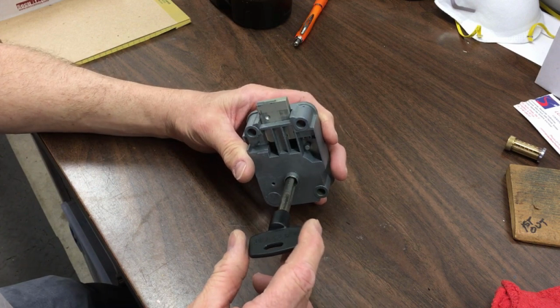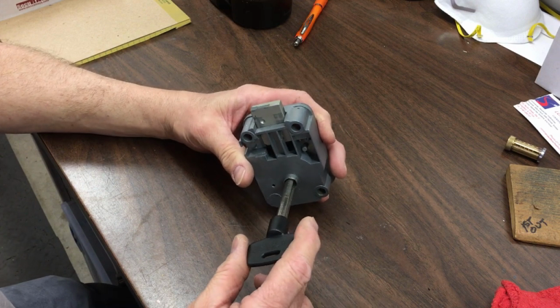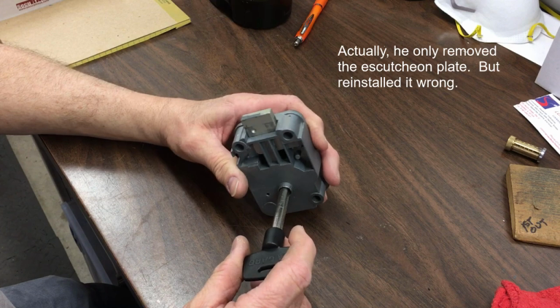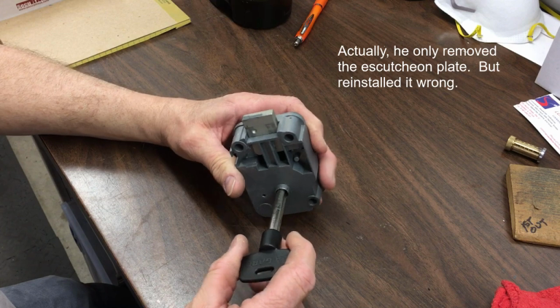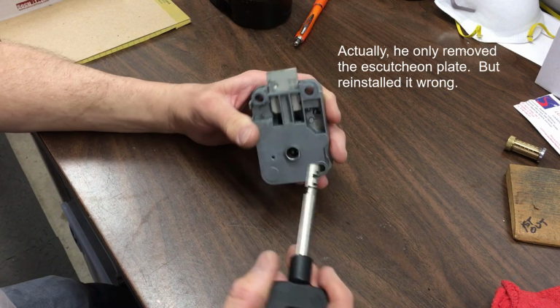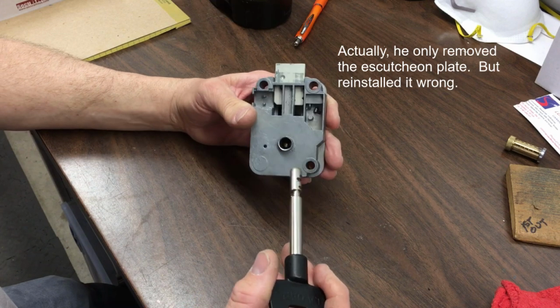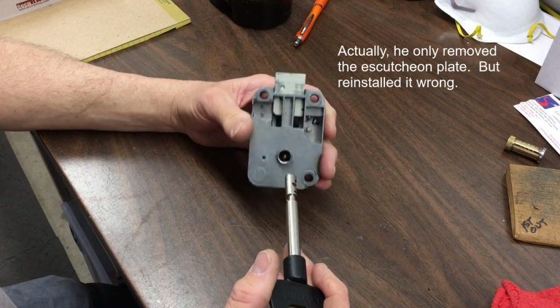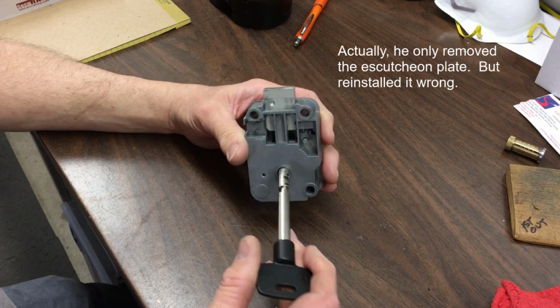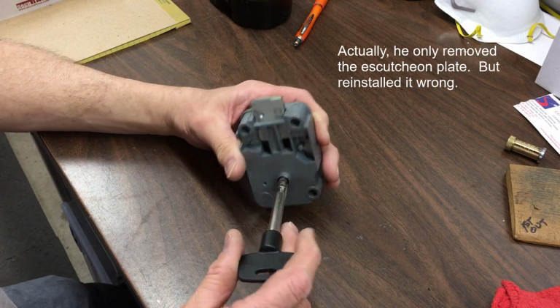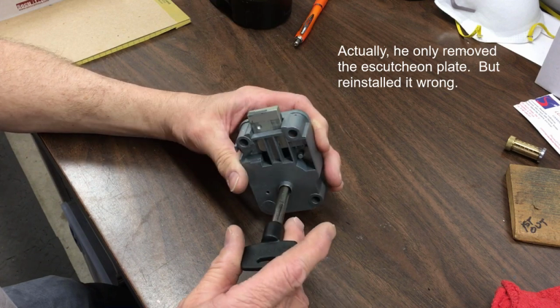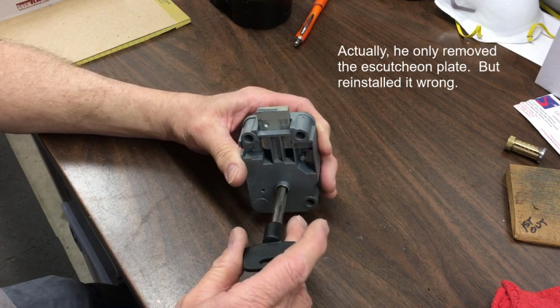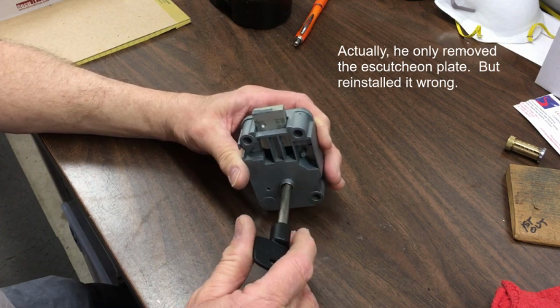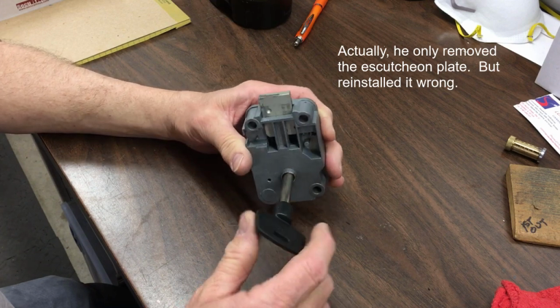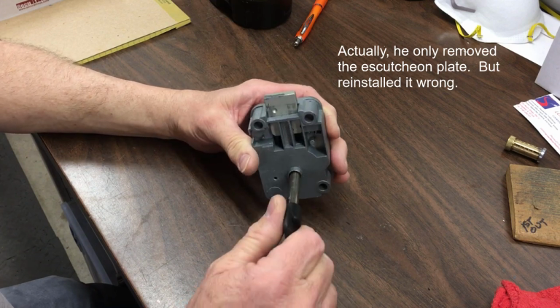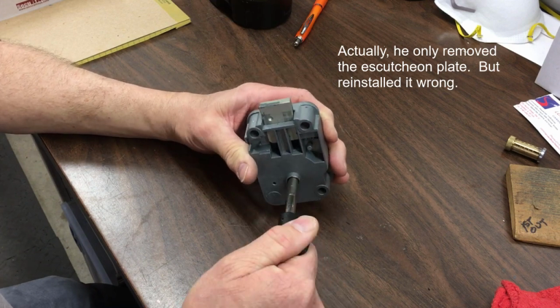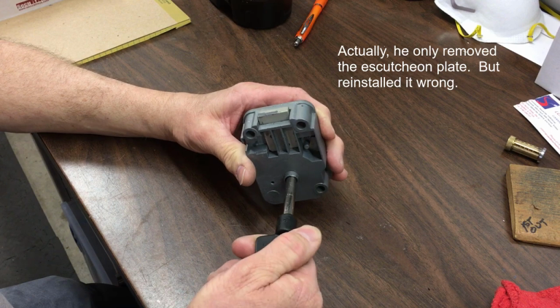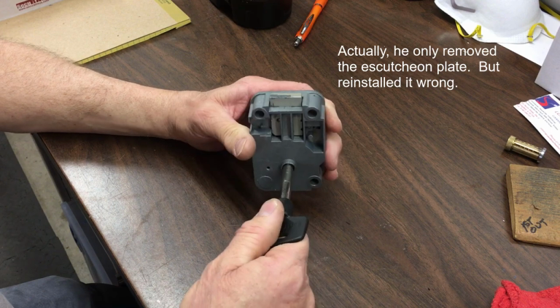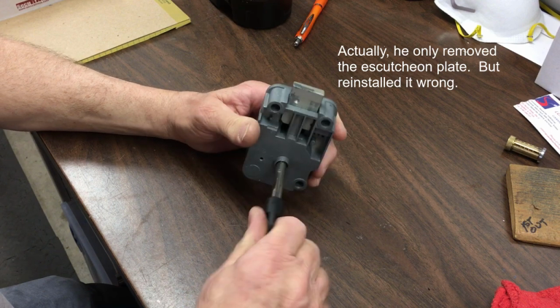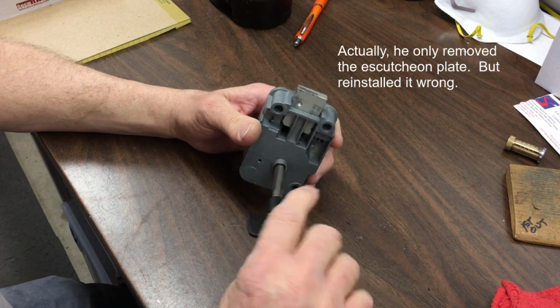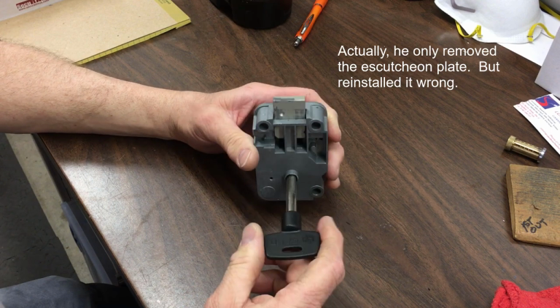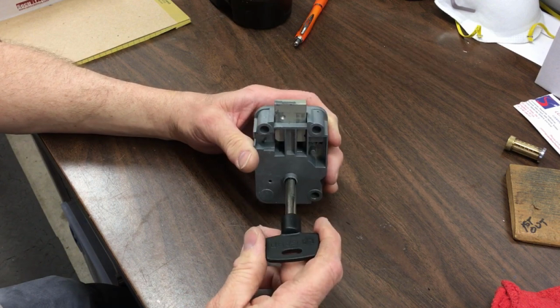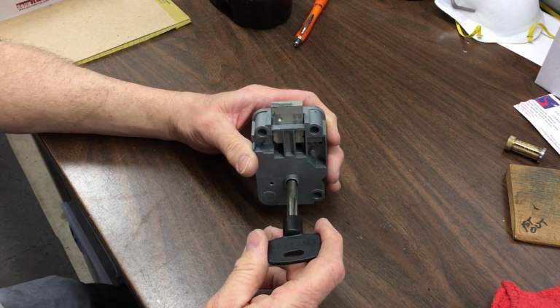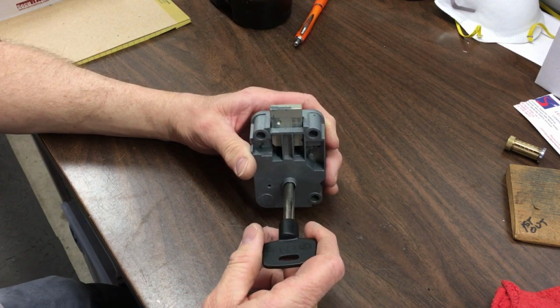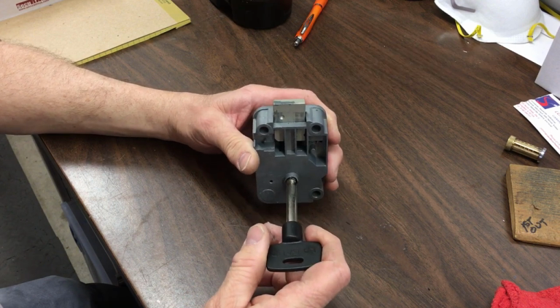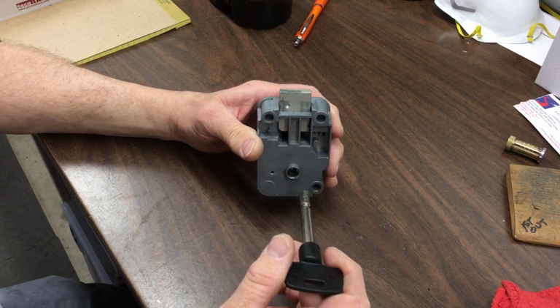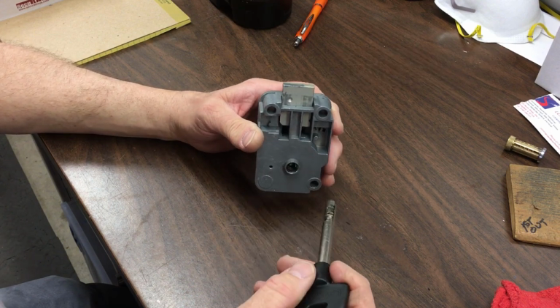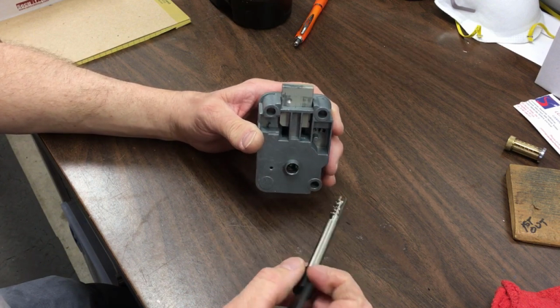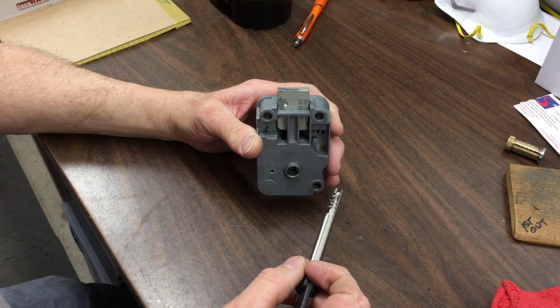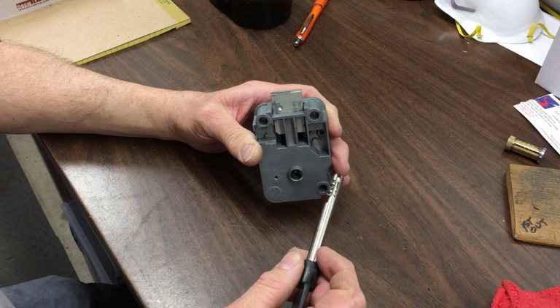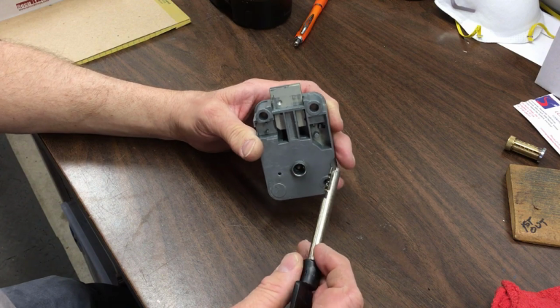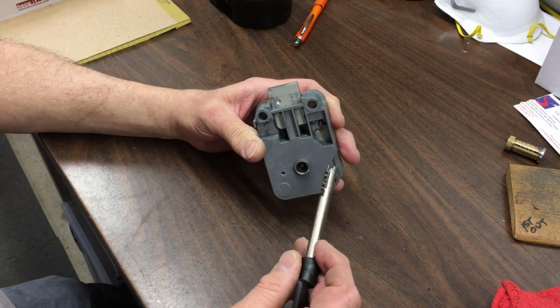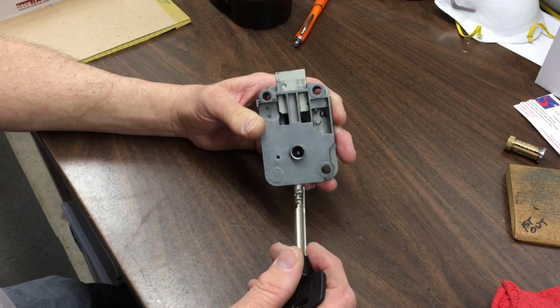He took it apart, actually loaded it down with a lightweight oil, kind of like Singer's sewing machine oil, and I found it dripping in the bottom of the safe when I was done.